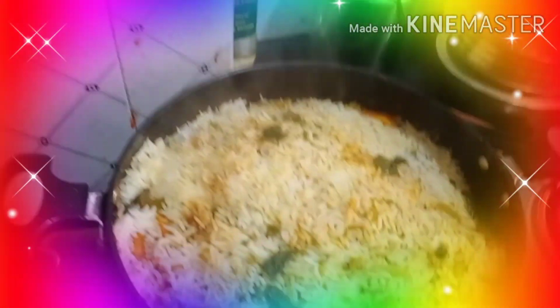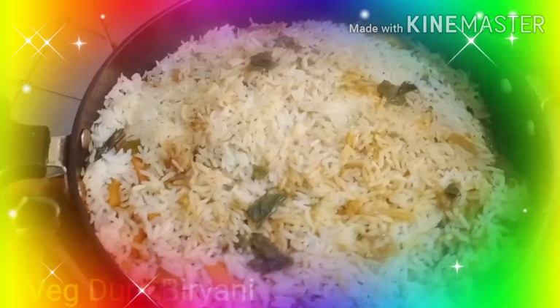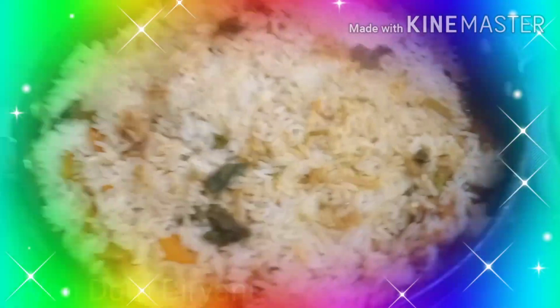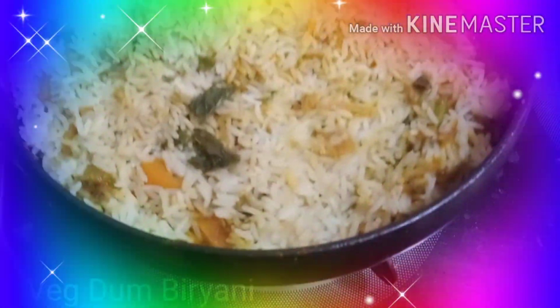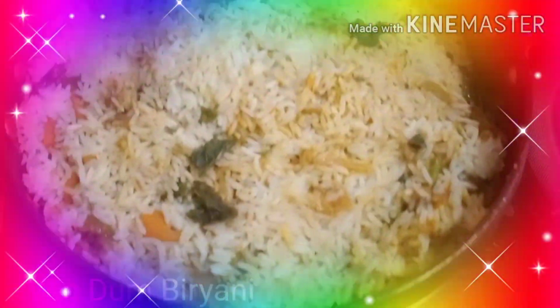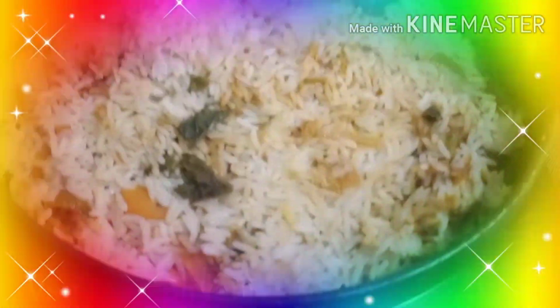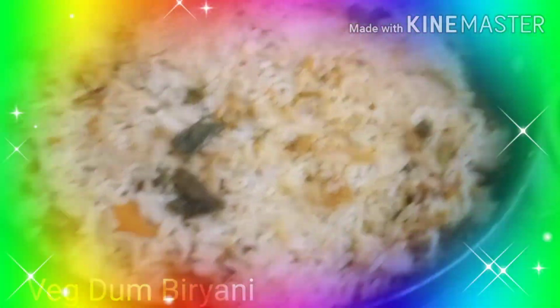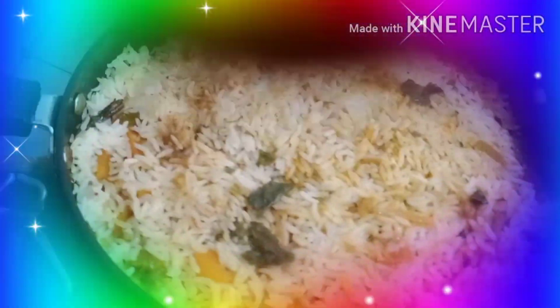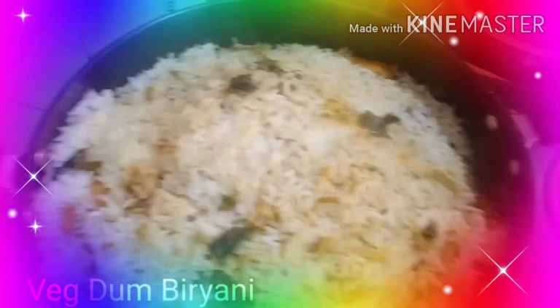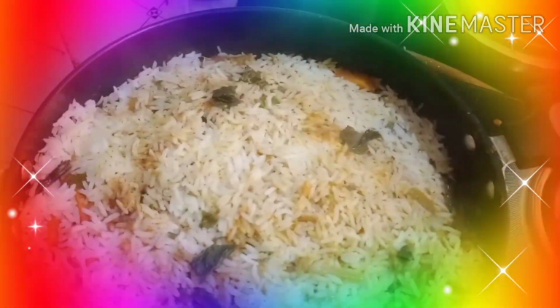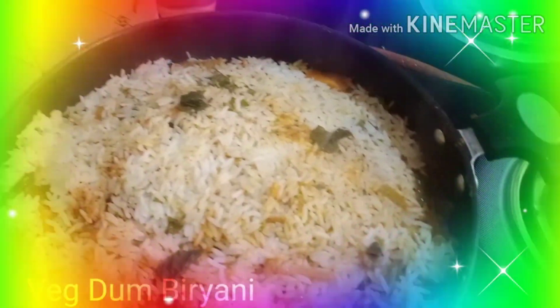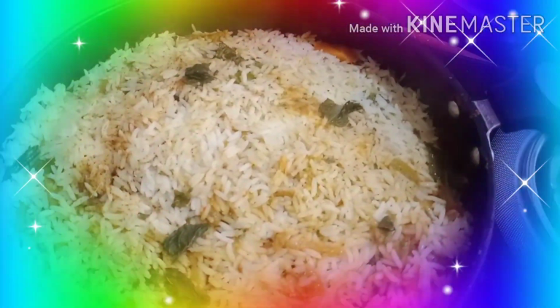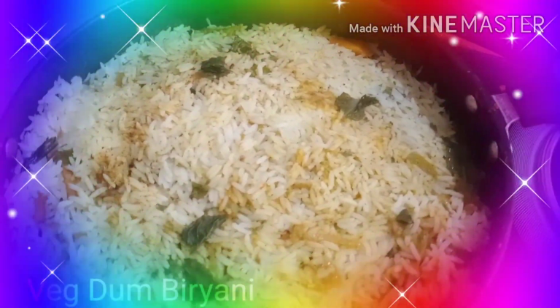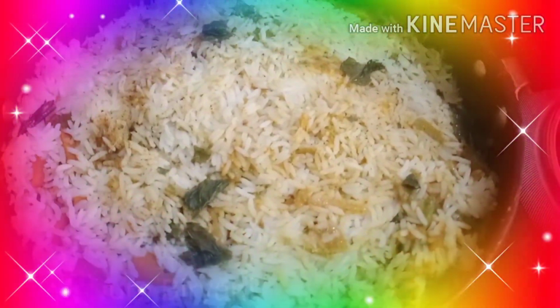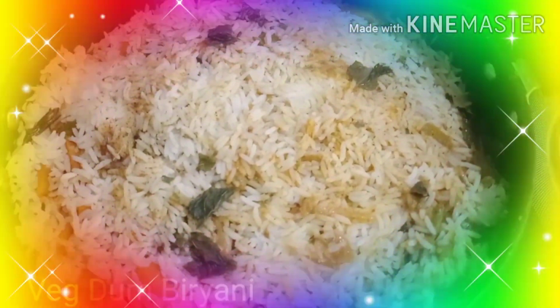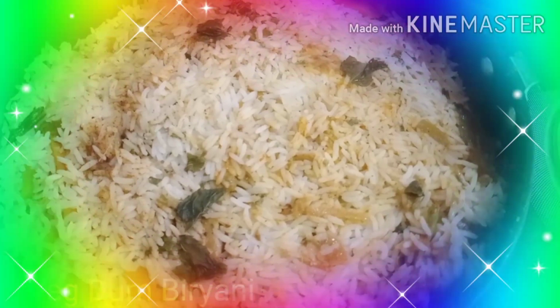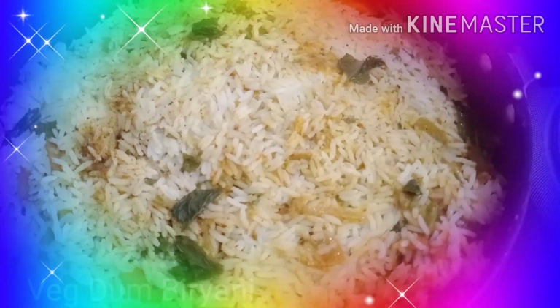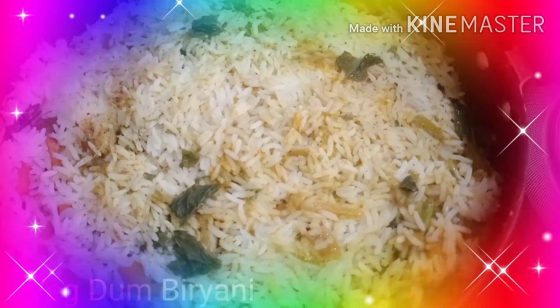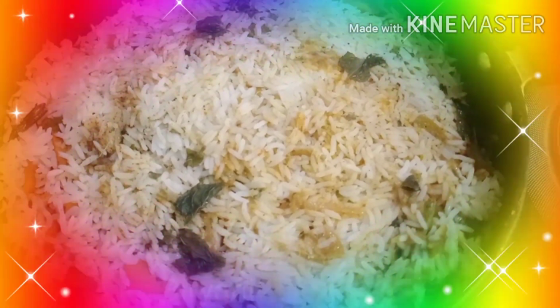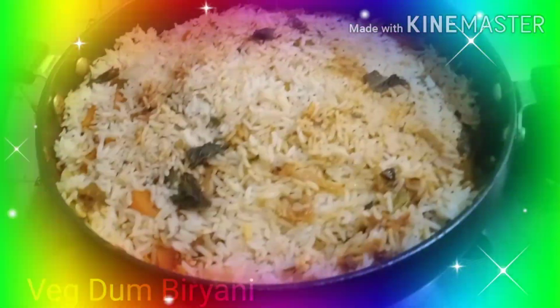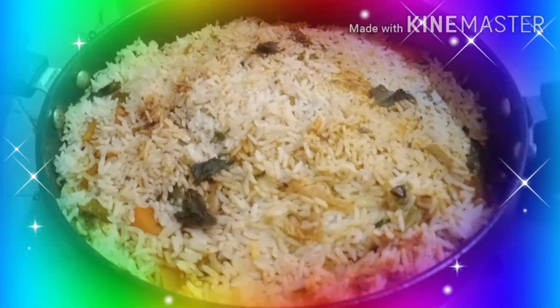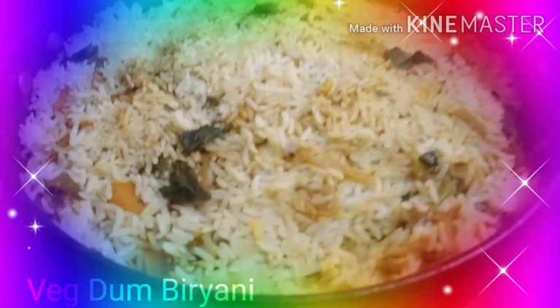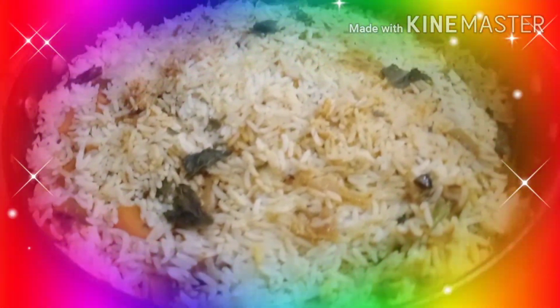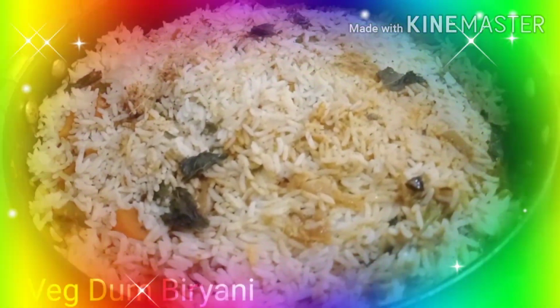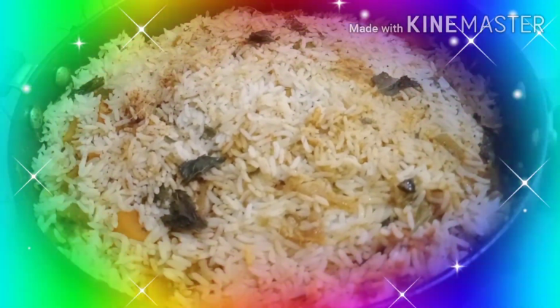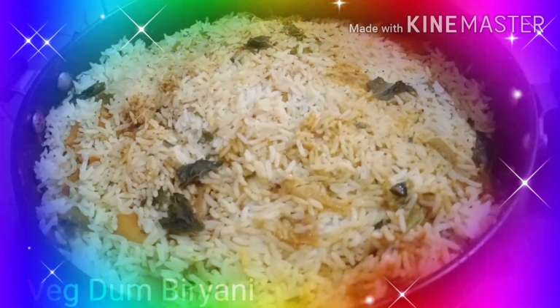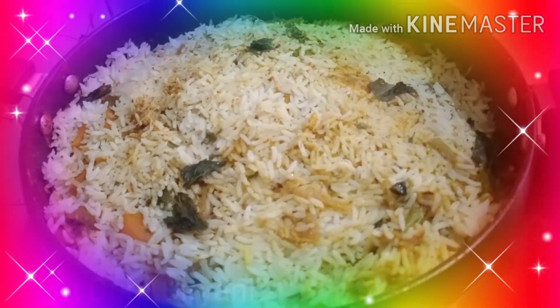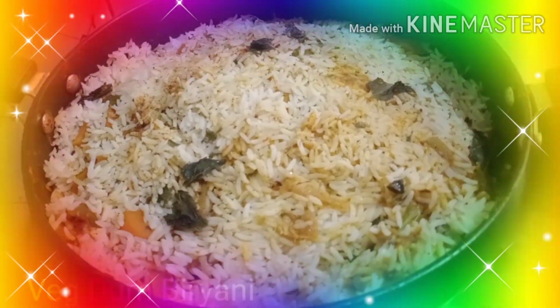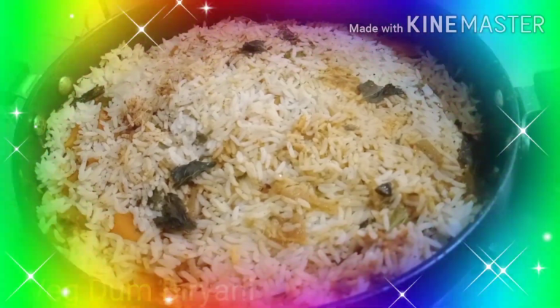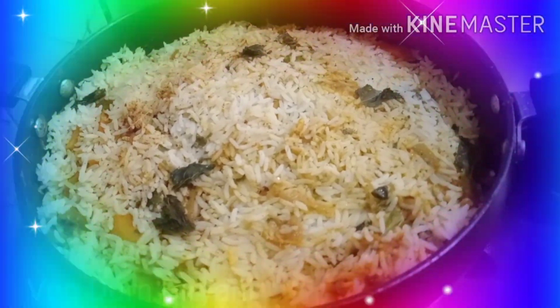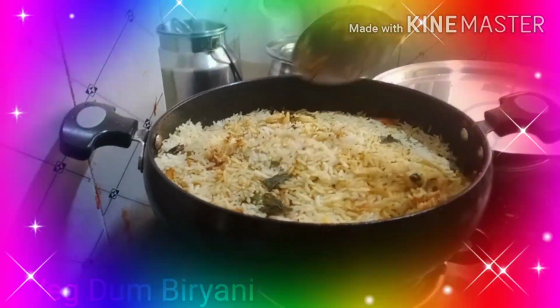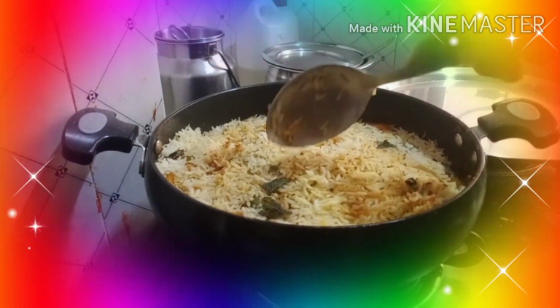And here's your biryani done. Nice — you can smell the aroma of the biryani. This is our biryani ready. Now I will be serving it and I will show you — your biryani is done.